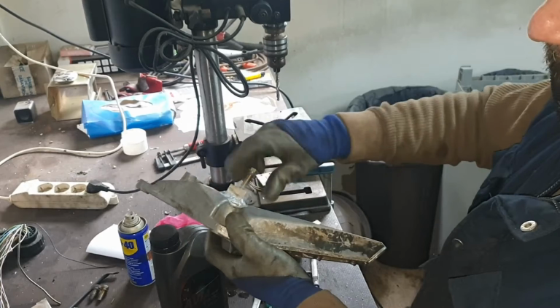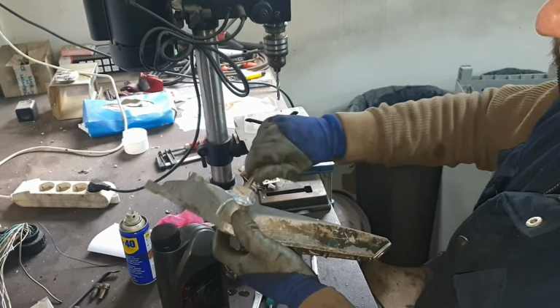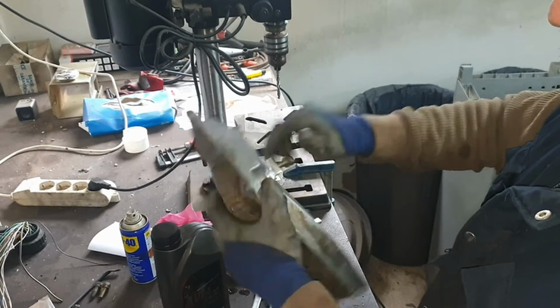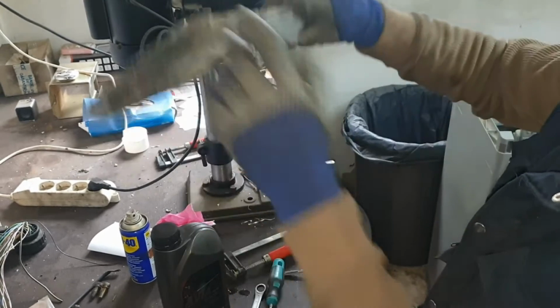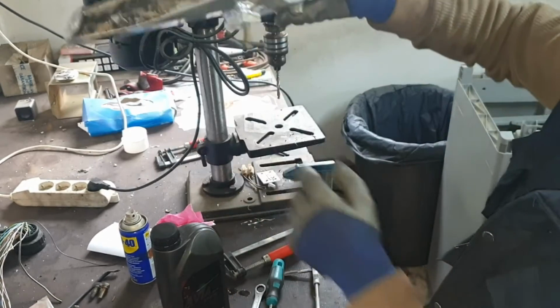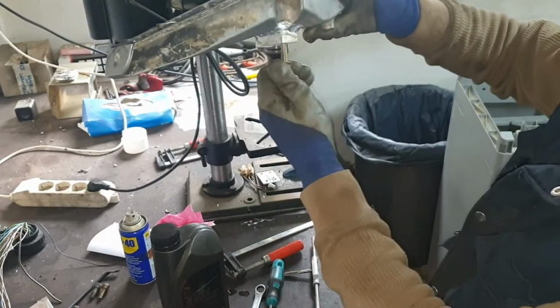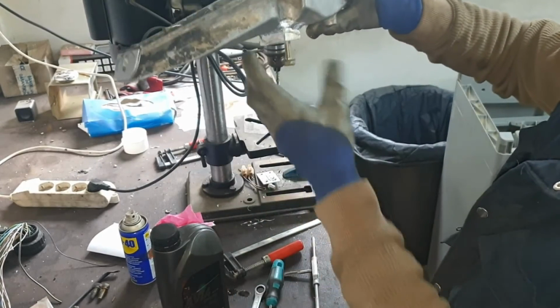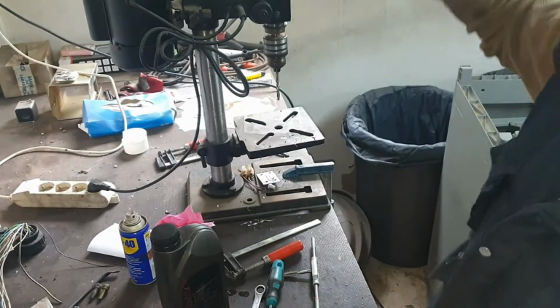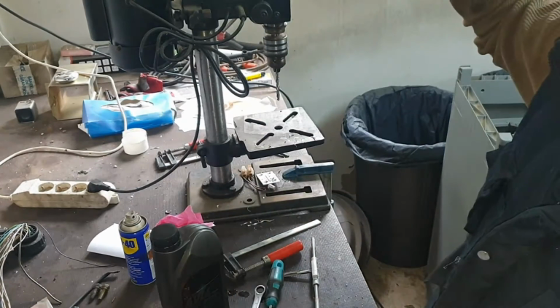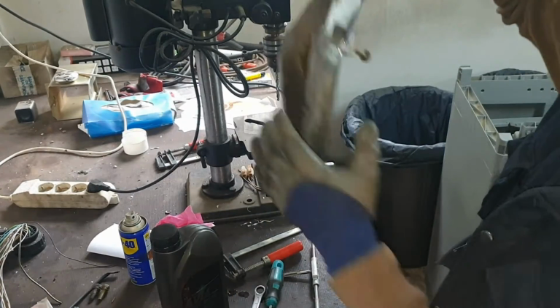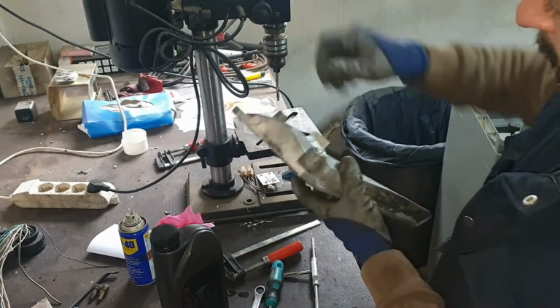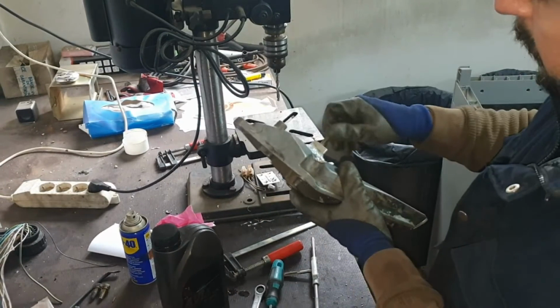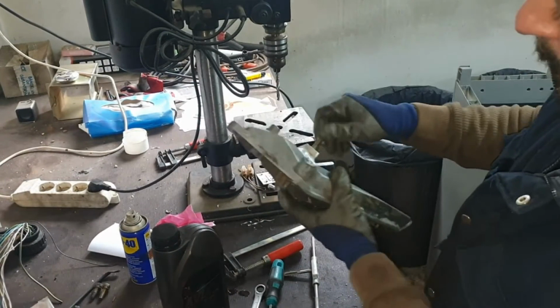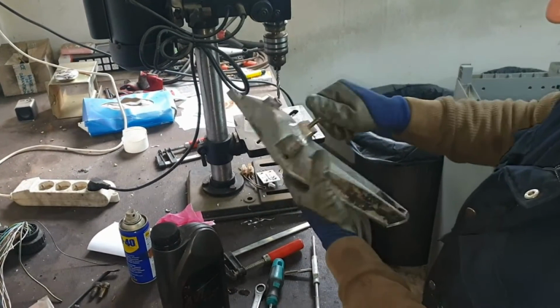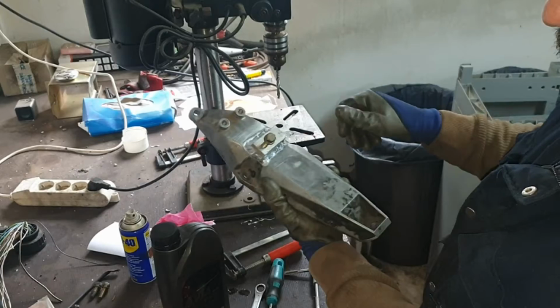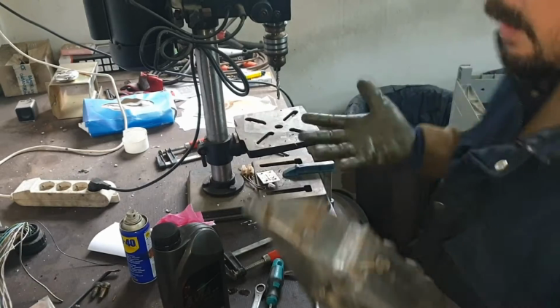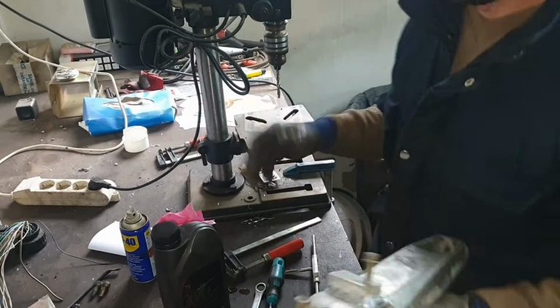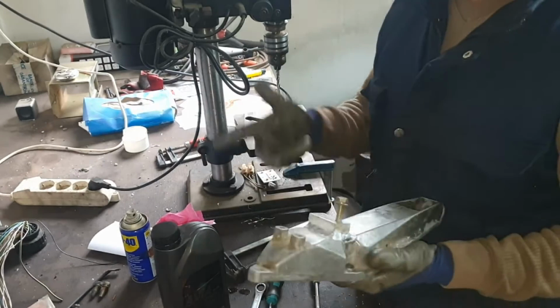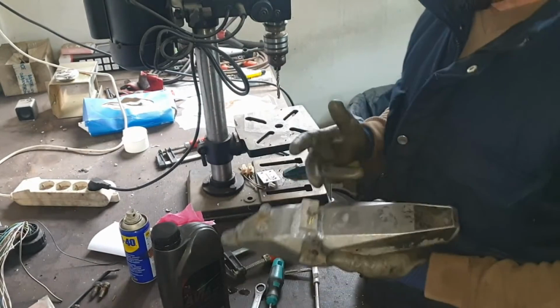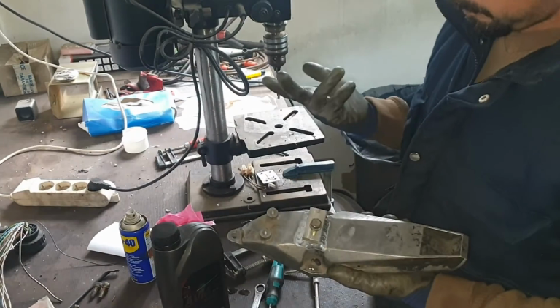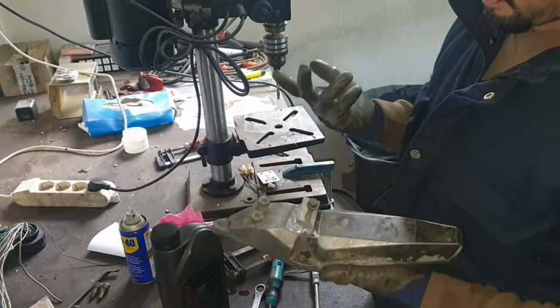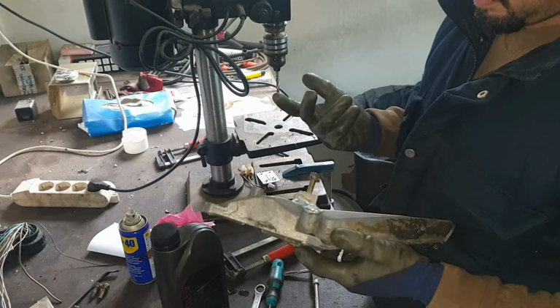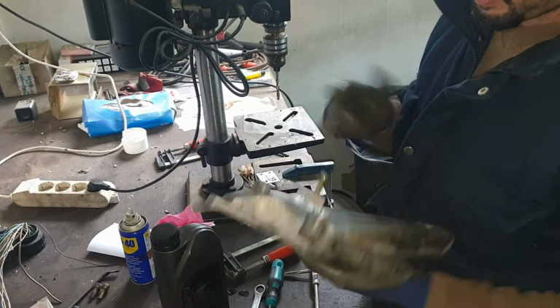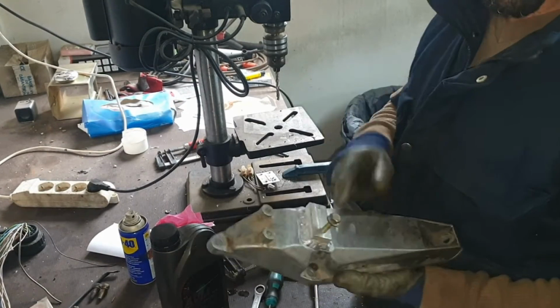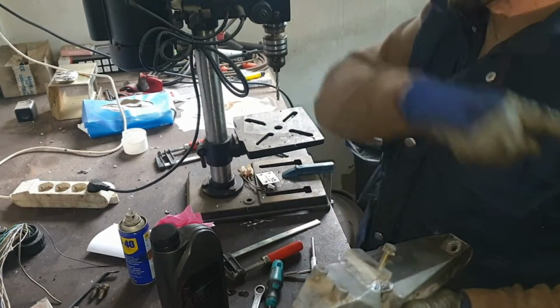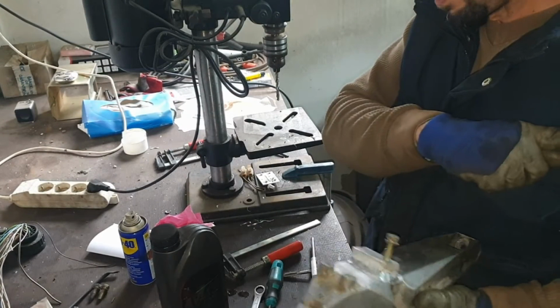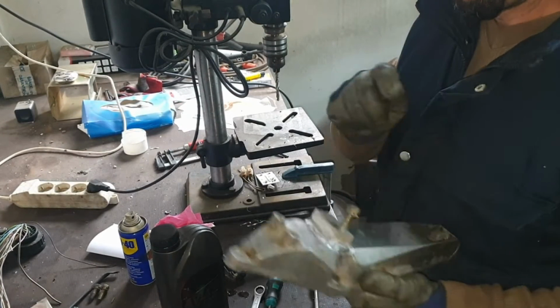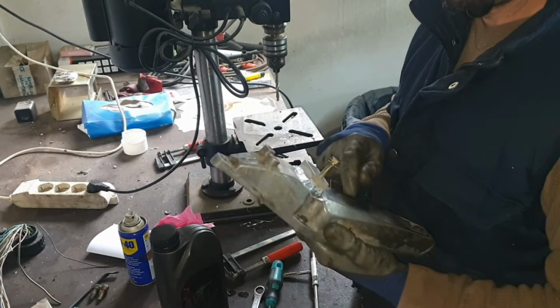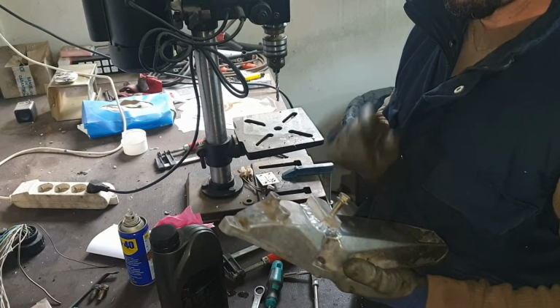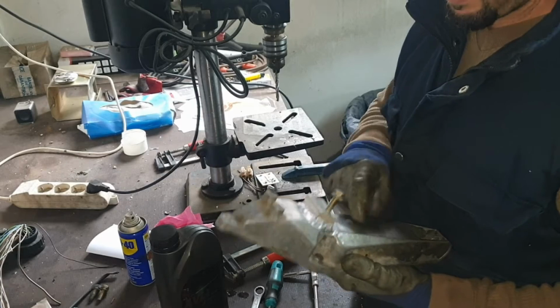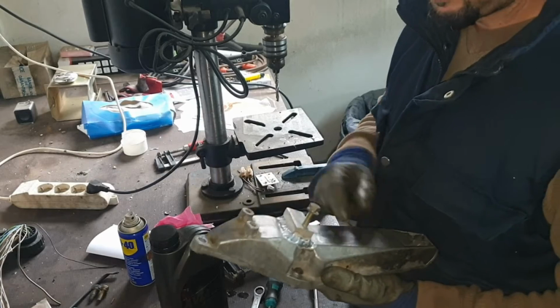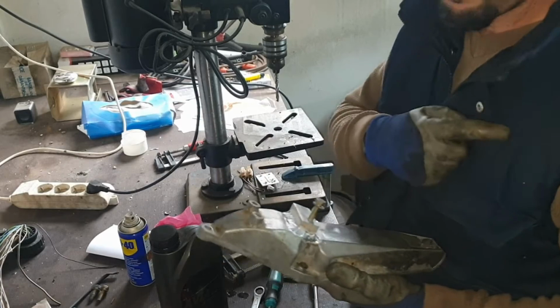As you can see, it goes in like a tap entering inside the hole. So this is one hole done. I will put the engine arm on the car again to make sure the hole is aligned.